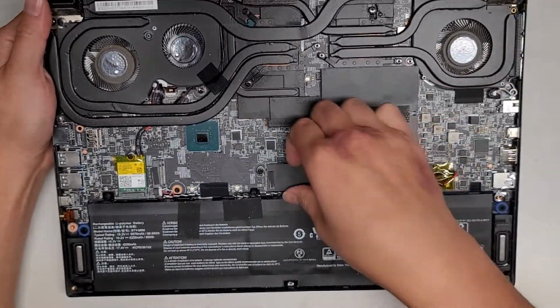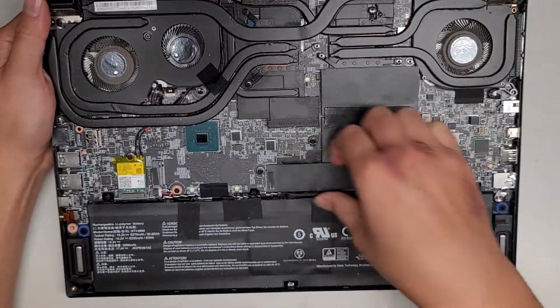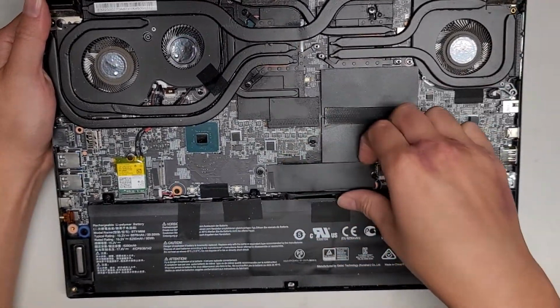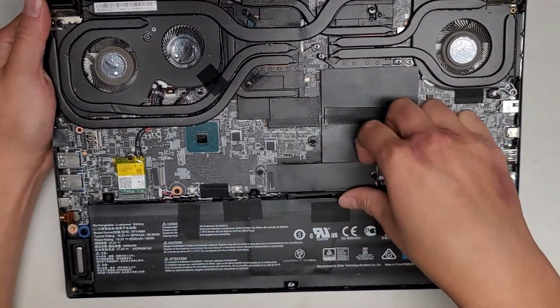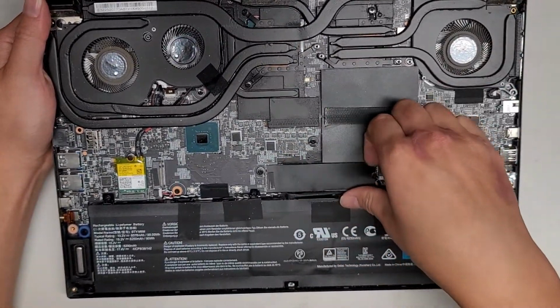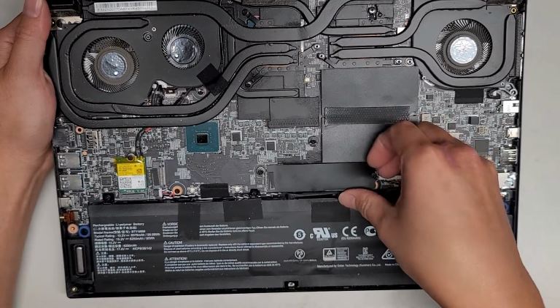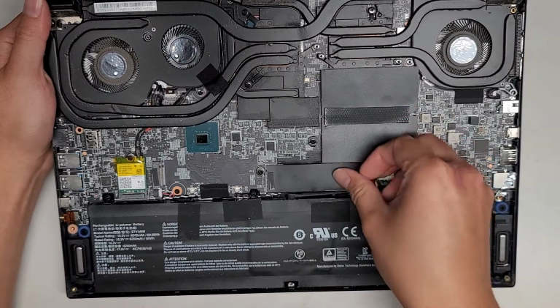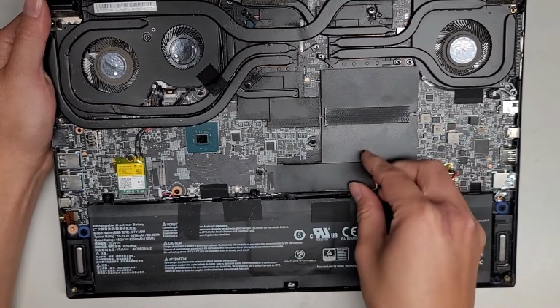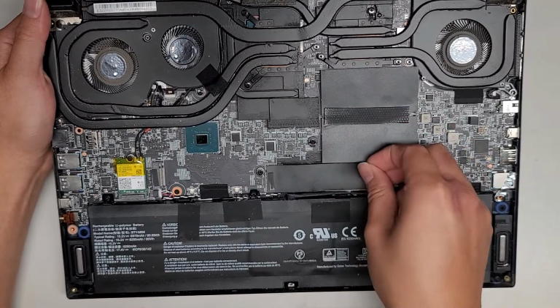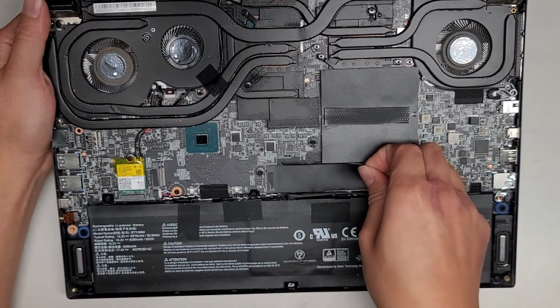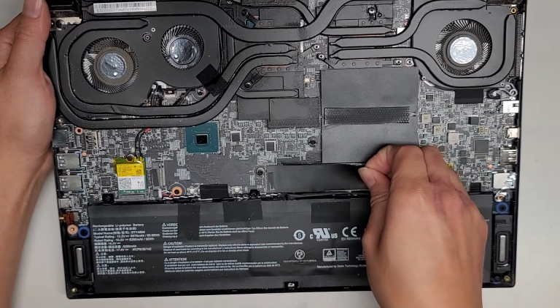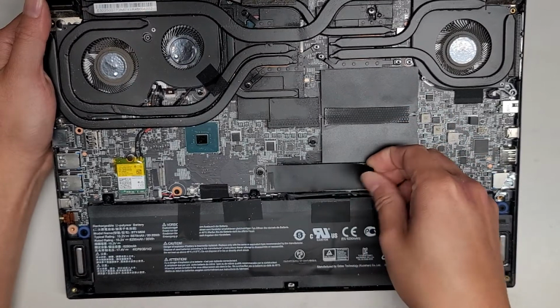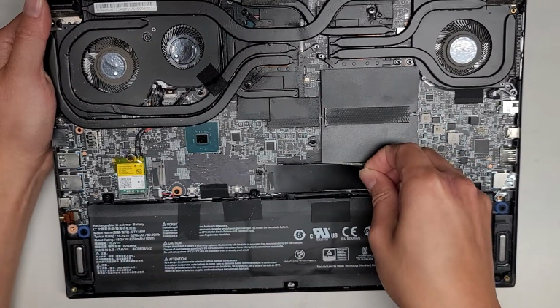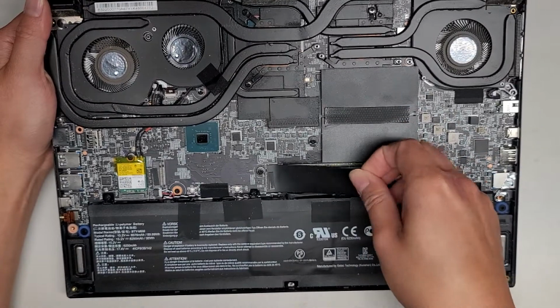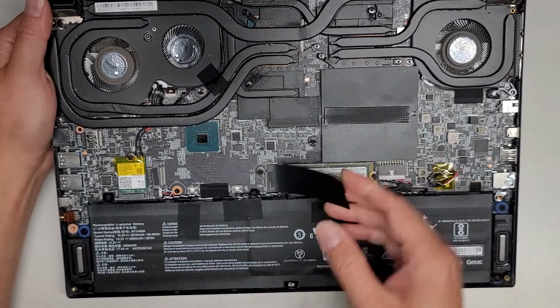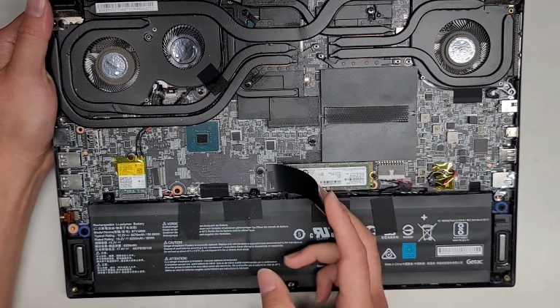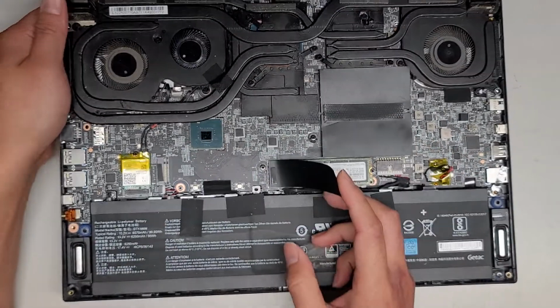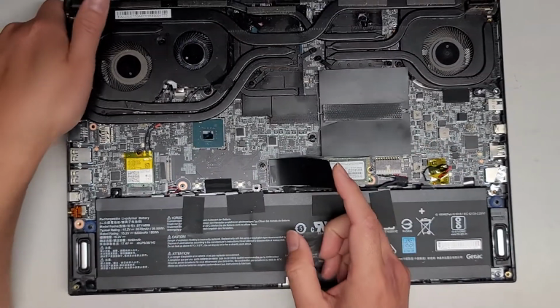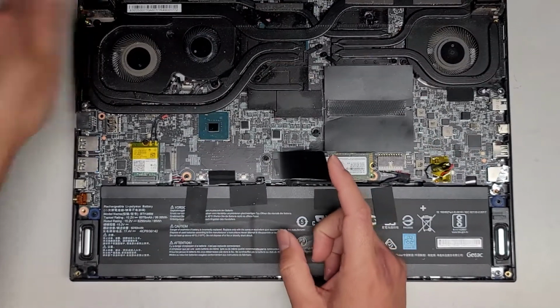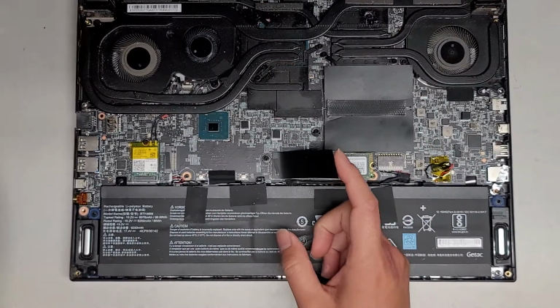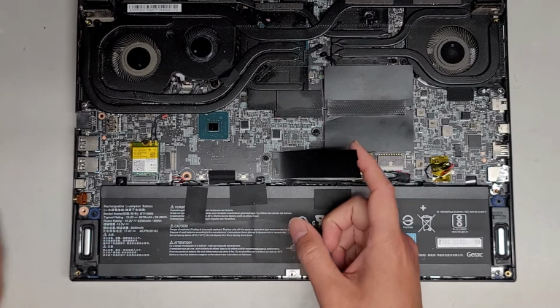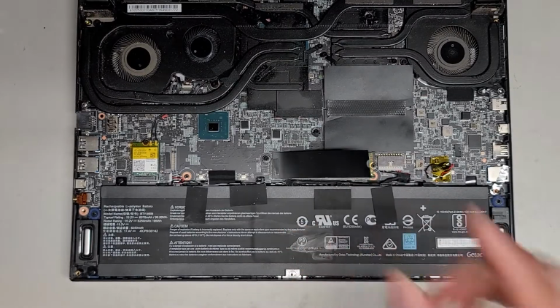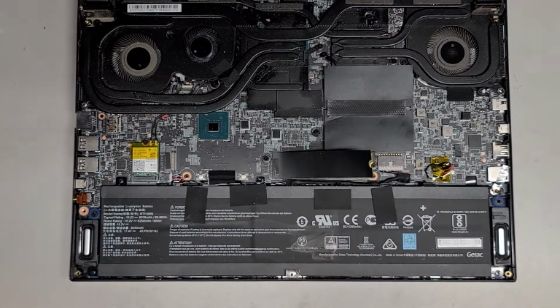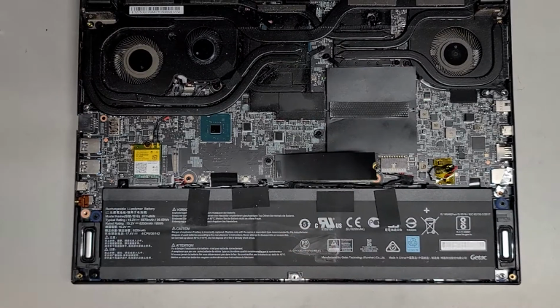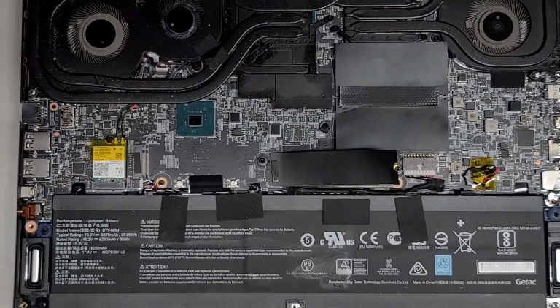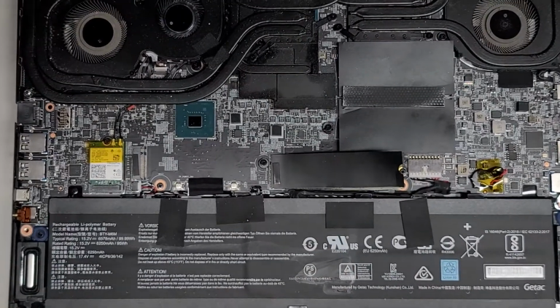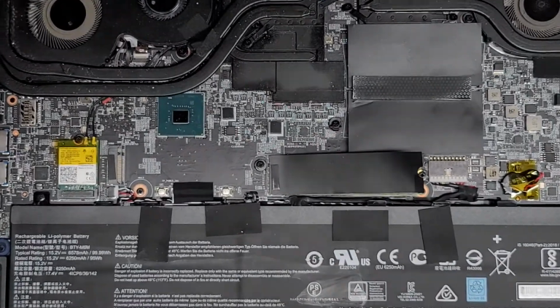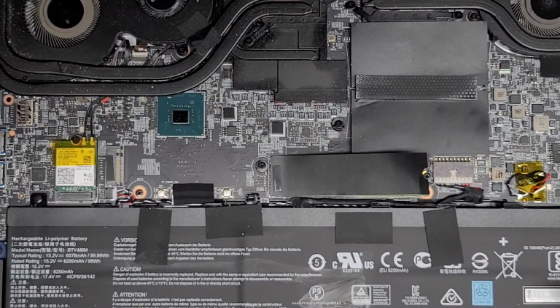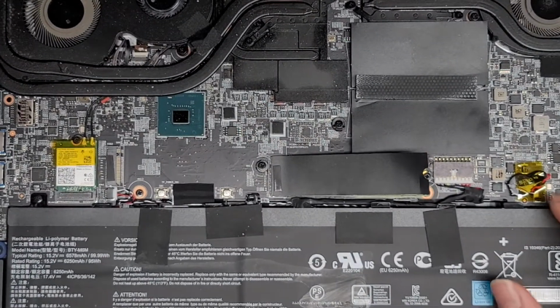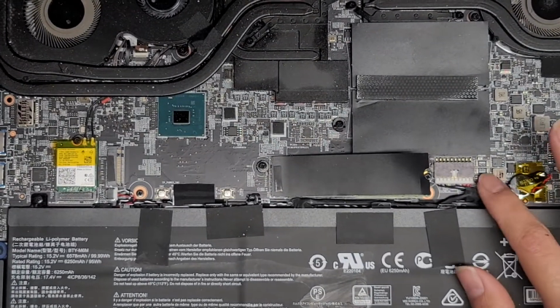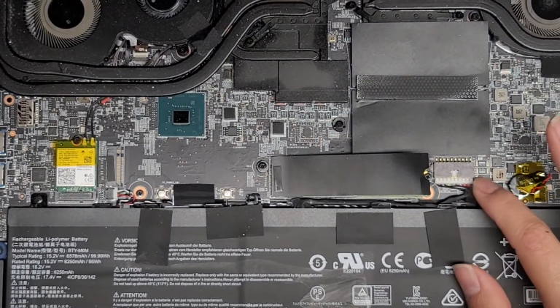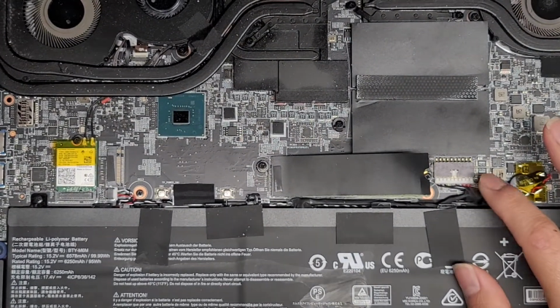The fans seem to spin just fine, so I'm not too sure actually what we do here. We have an M.2 SSD here — I'm pretty sure it's a PCIe NVMe held in with some adhesive. Let's actually take this out. Should we disconnect the battery first?